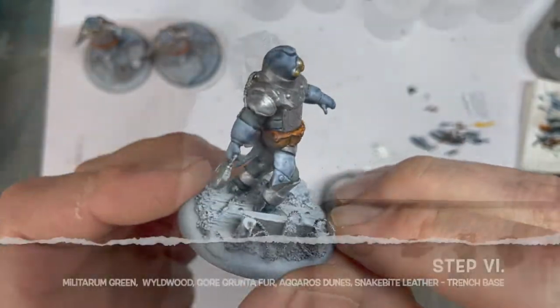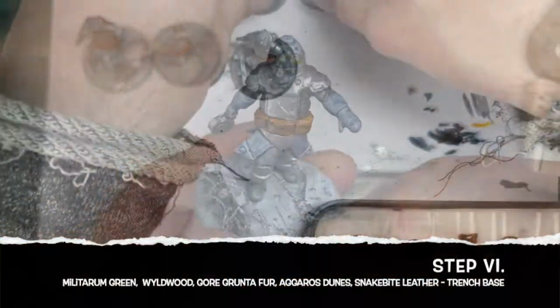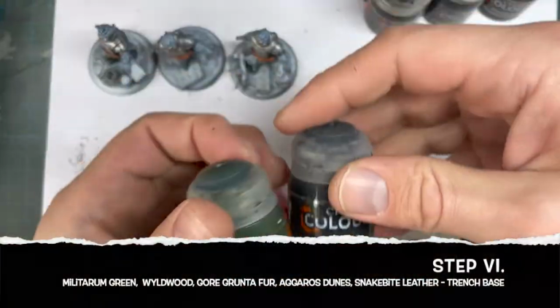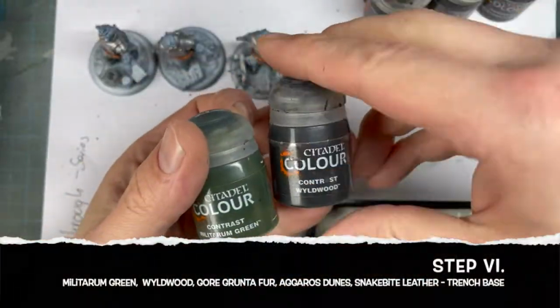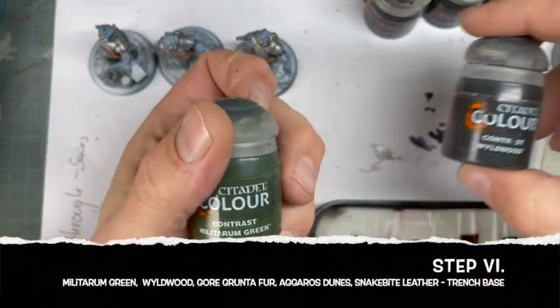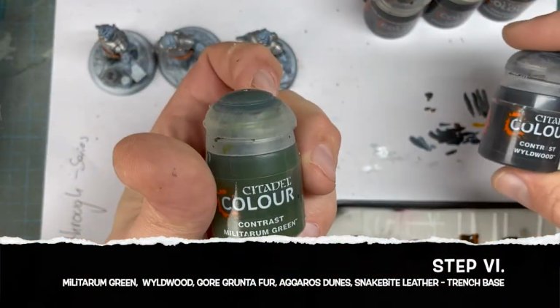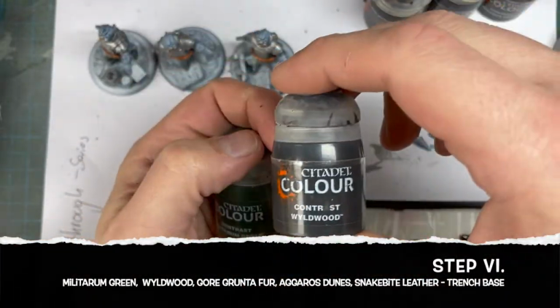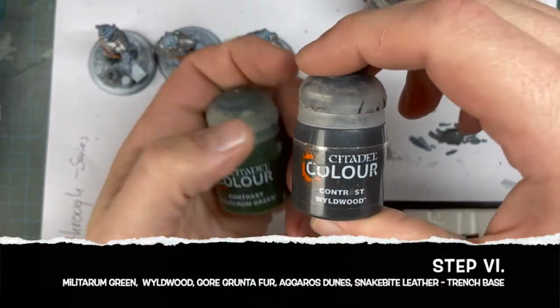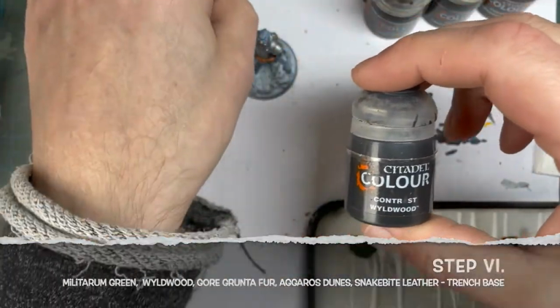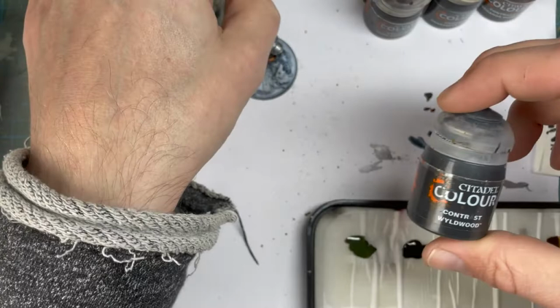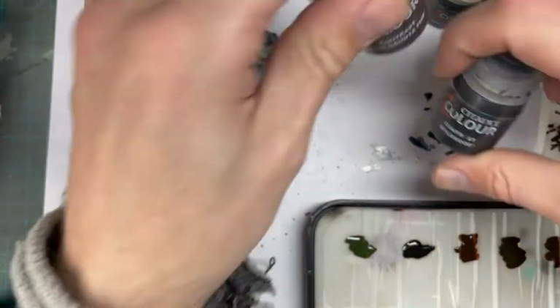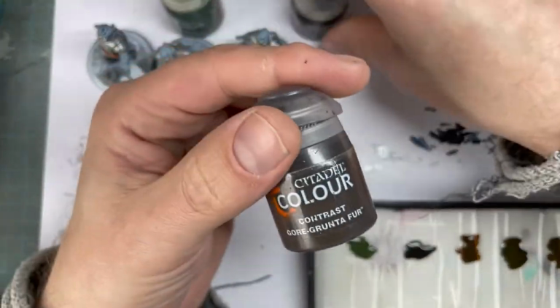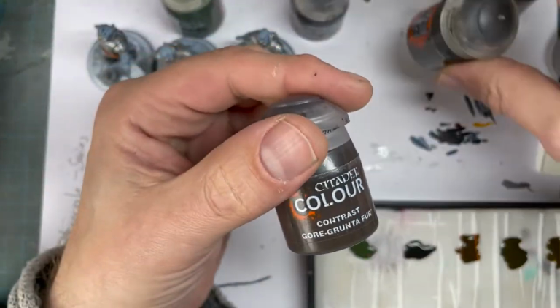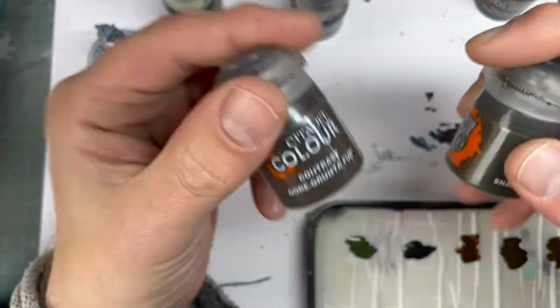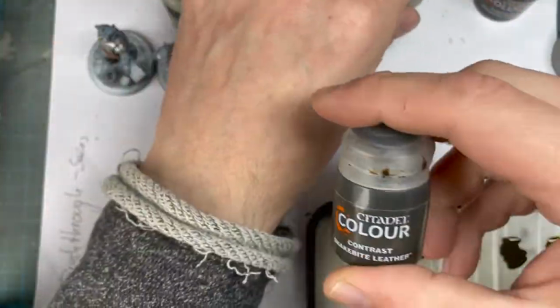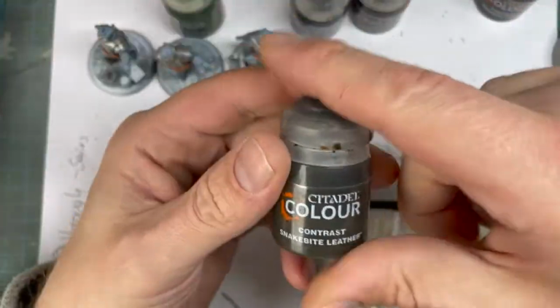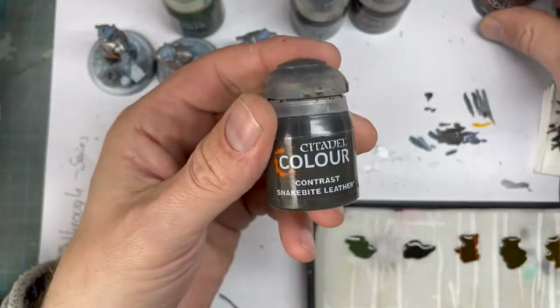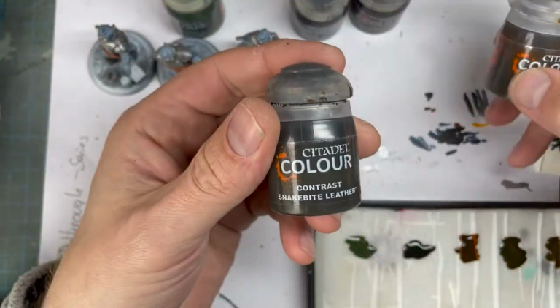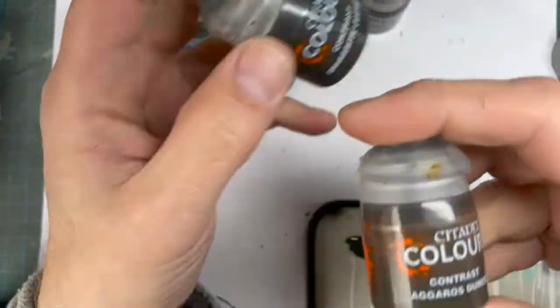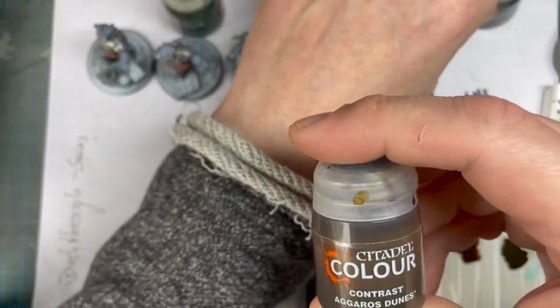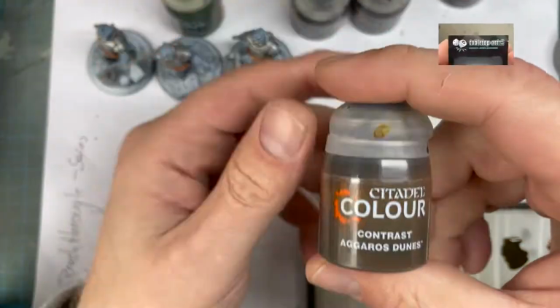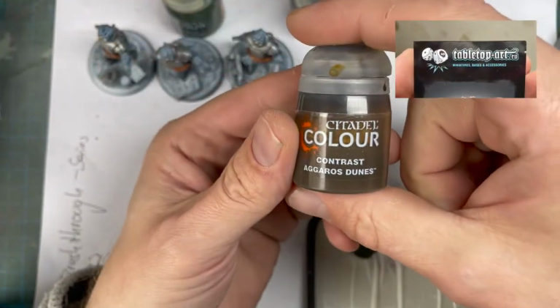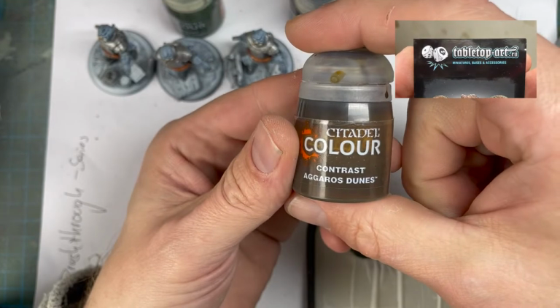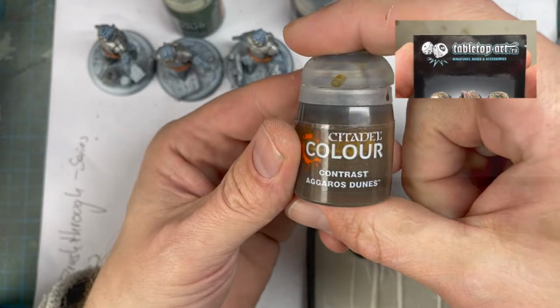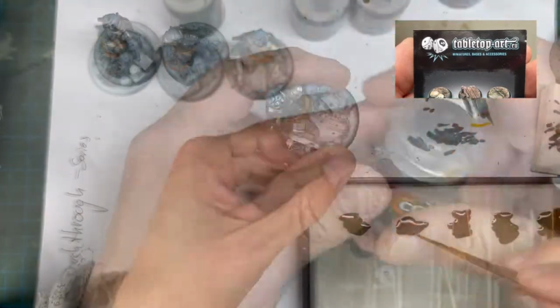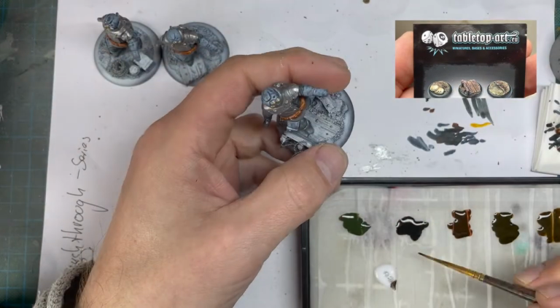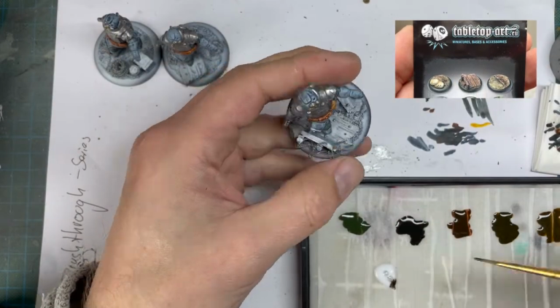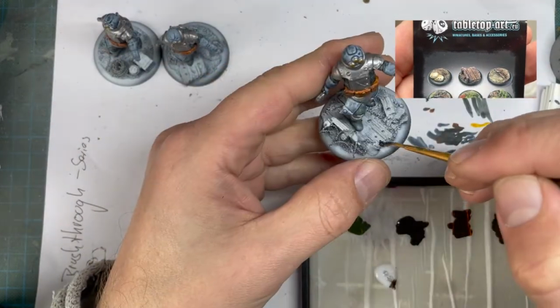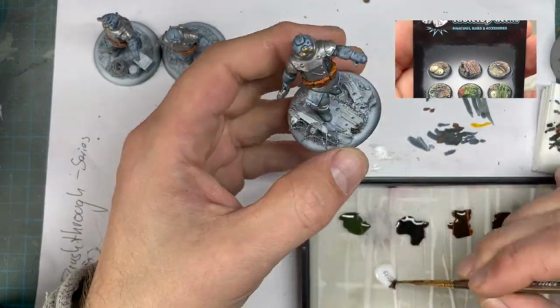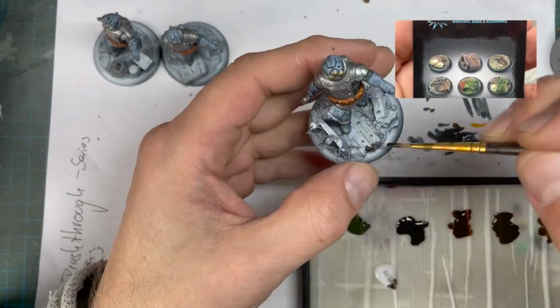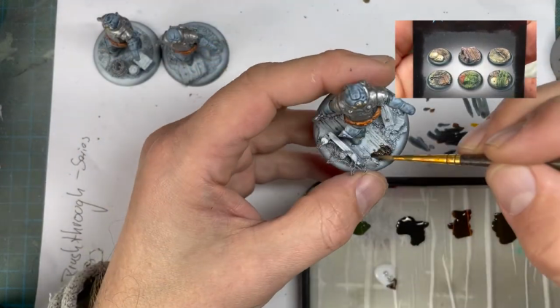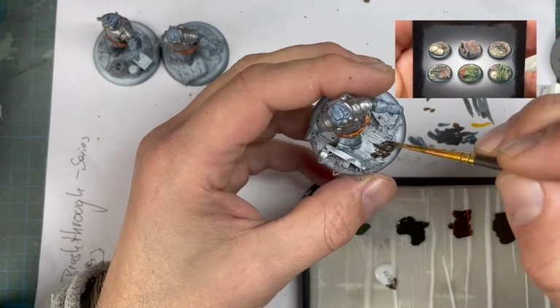The next step is for the base. I use Walwood, Militarum Green, Gore Grunterfour, Snakebite Leather, Agarrus Dunes — and the bases are from Tabletop Art EU.